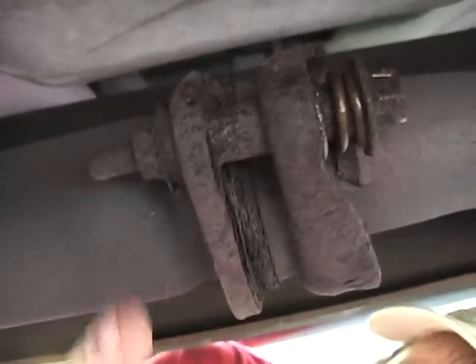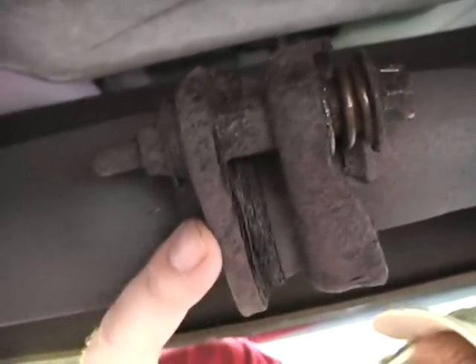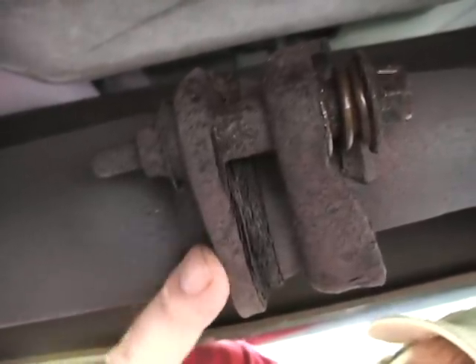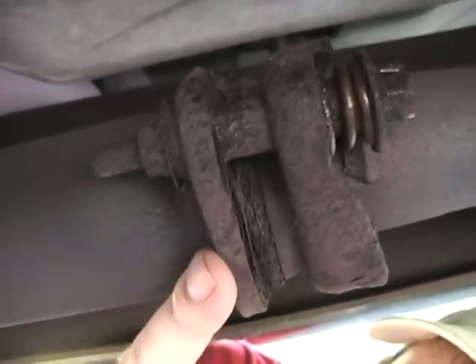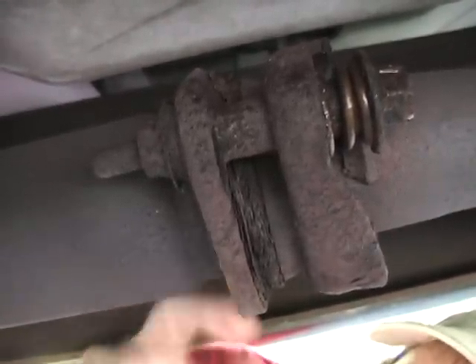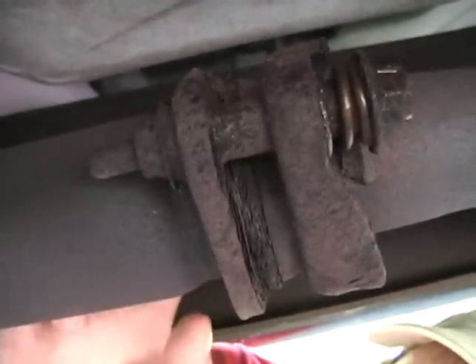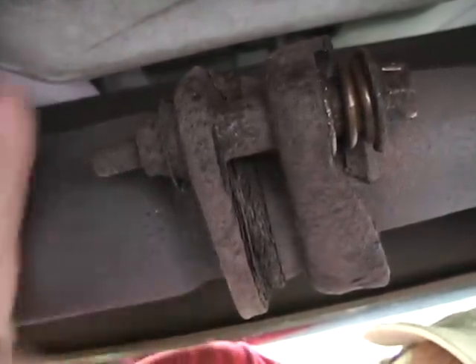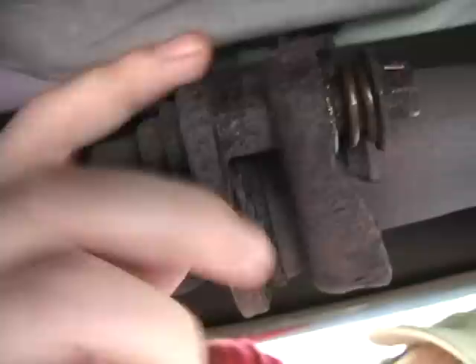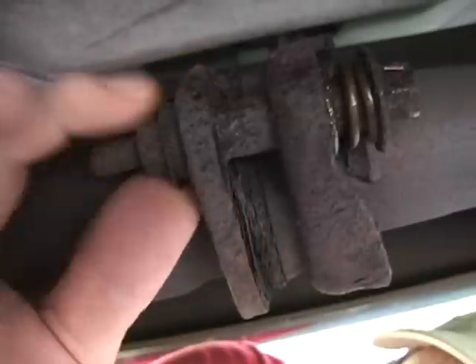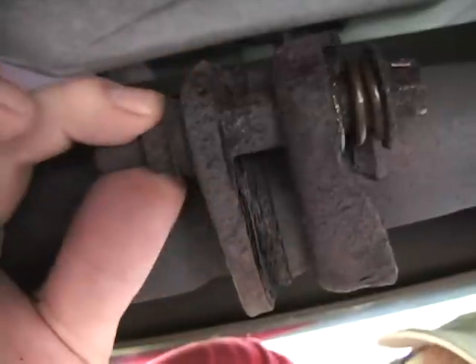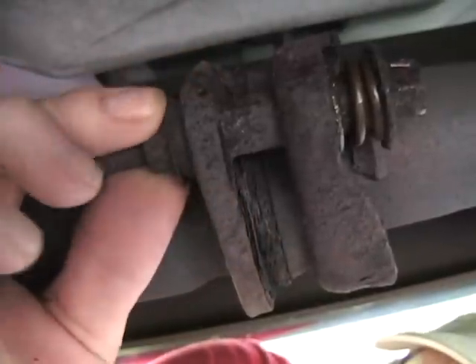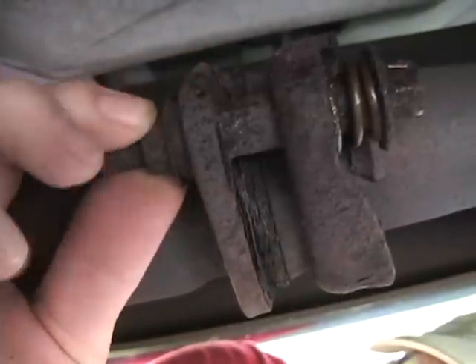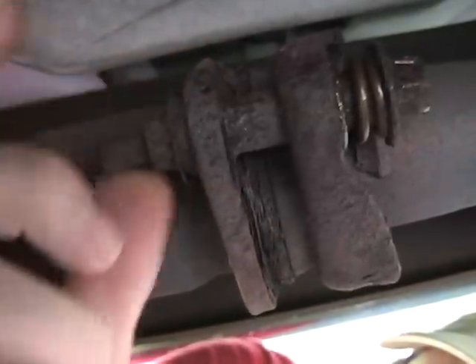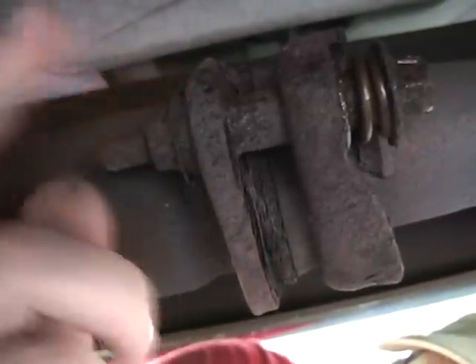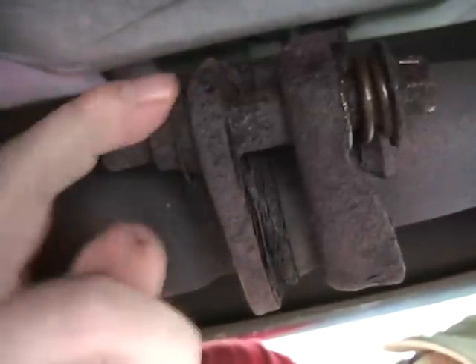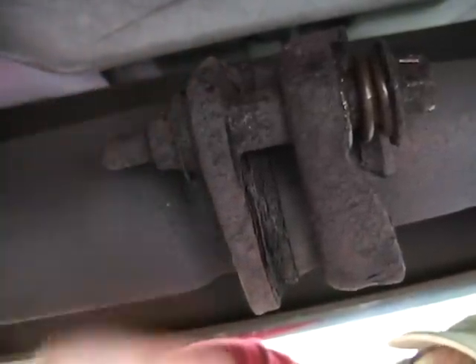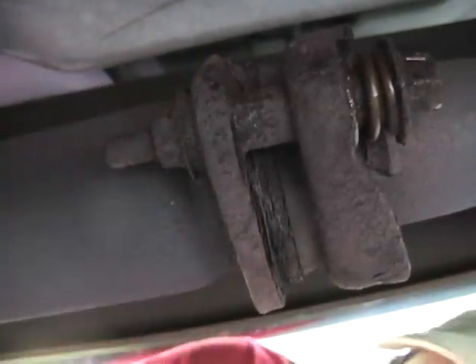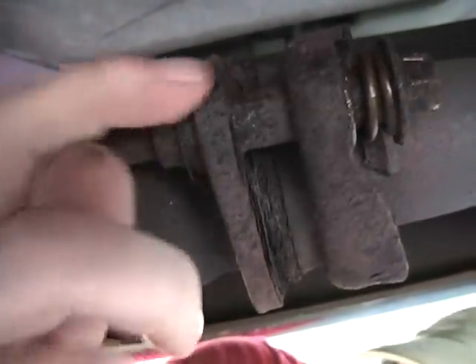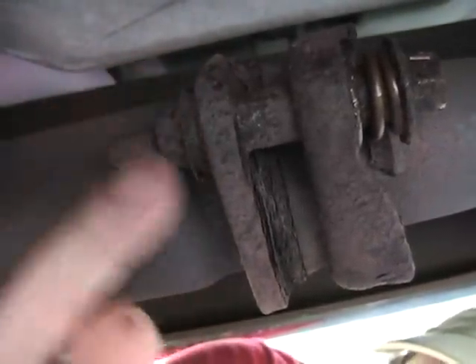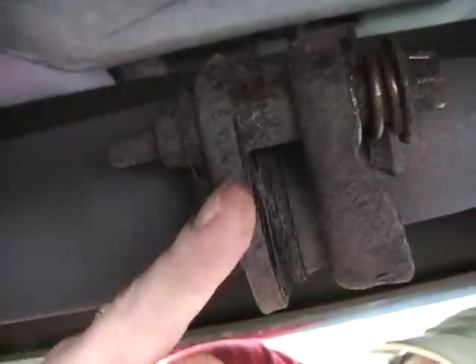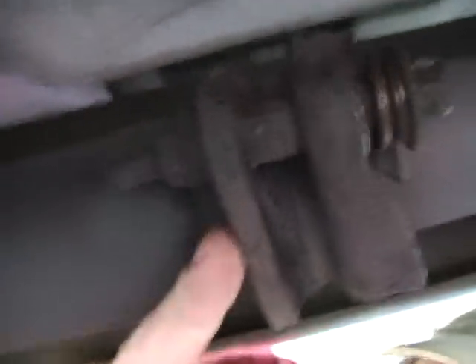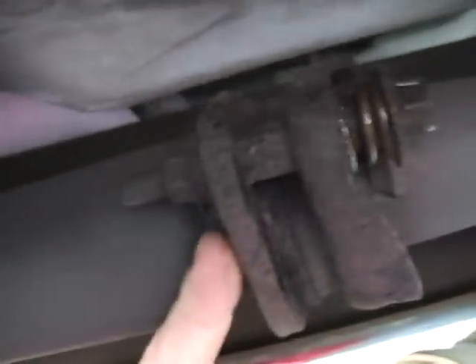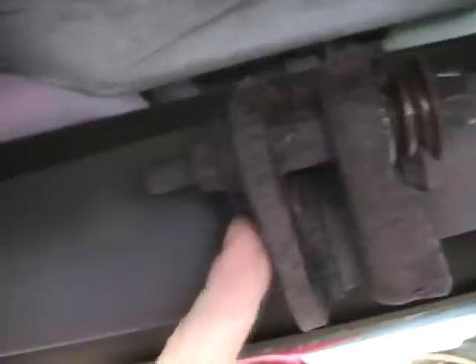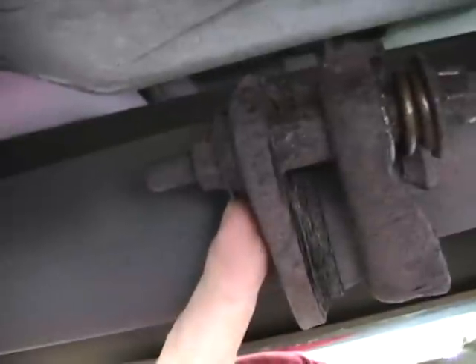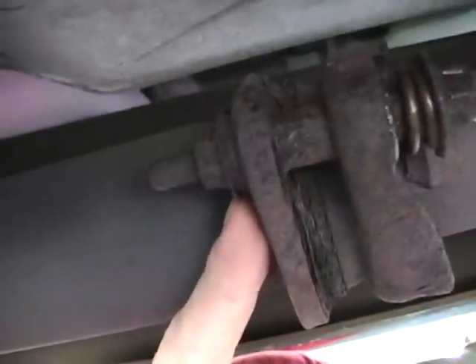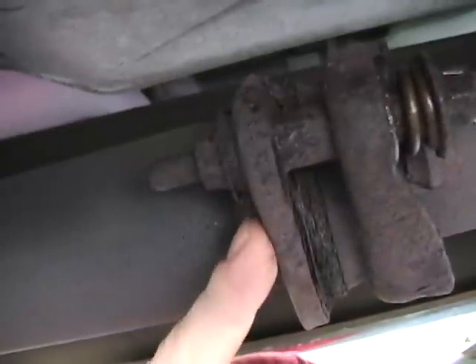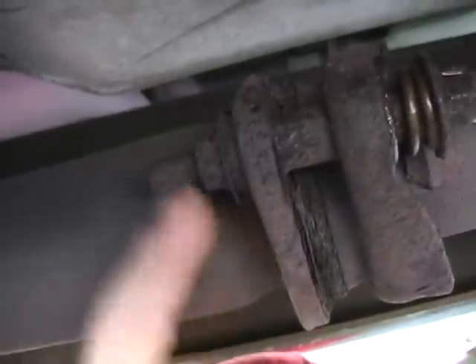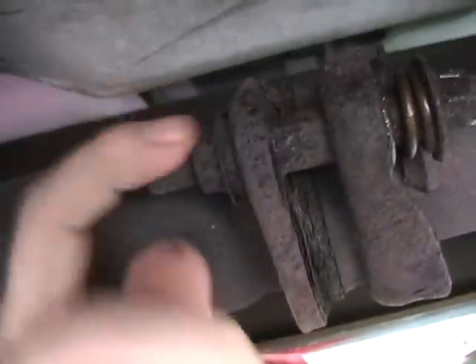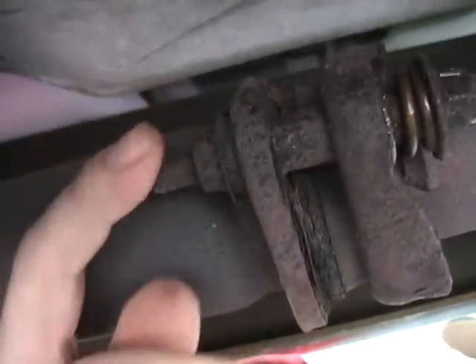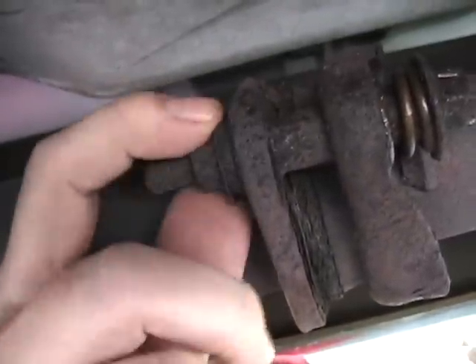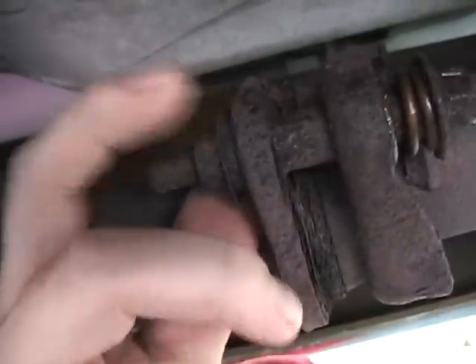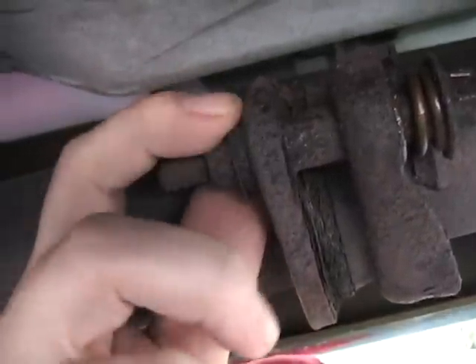All the corrosion, the heat and the cooling, the rust and everything means that these nuts are pretty much welded together. You're not going to get that off with a wrench. So I'm going to have to cut these. It'd be nice if this were a newer vehicle — you could probably take them off with a wrench. But I'm going to have to cut these.